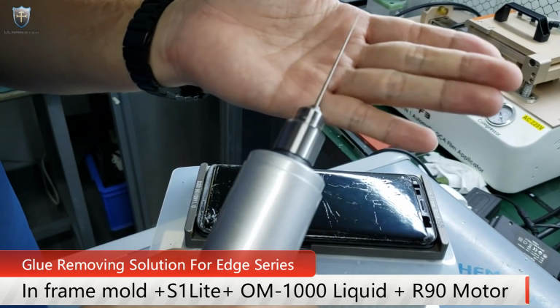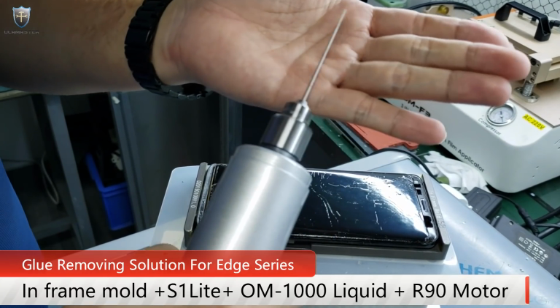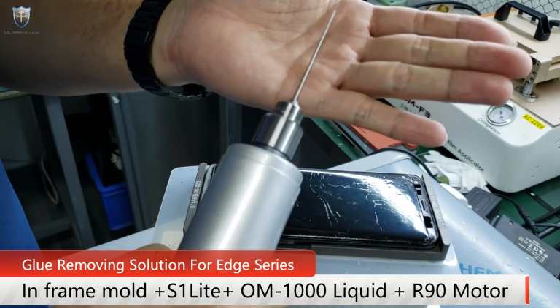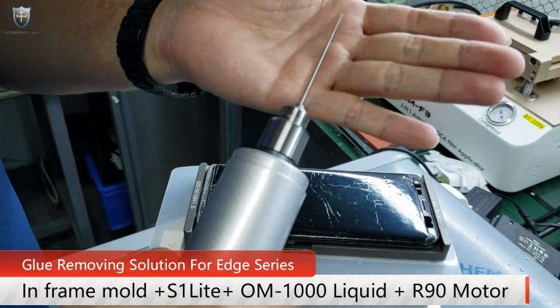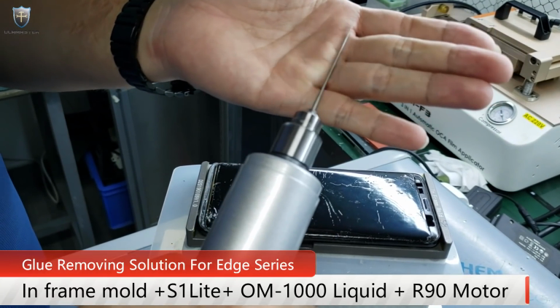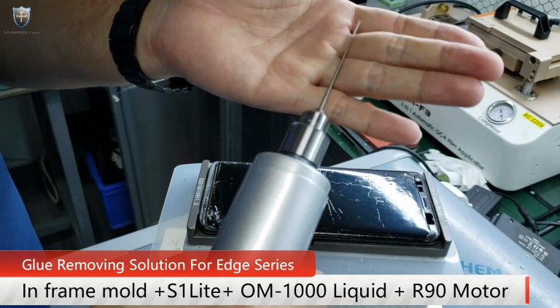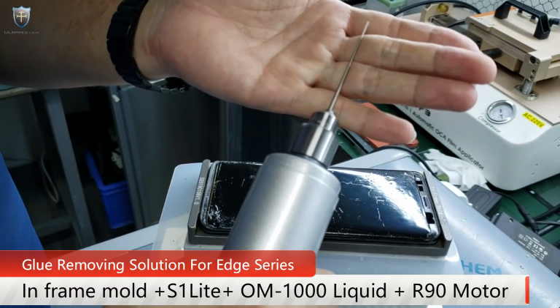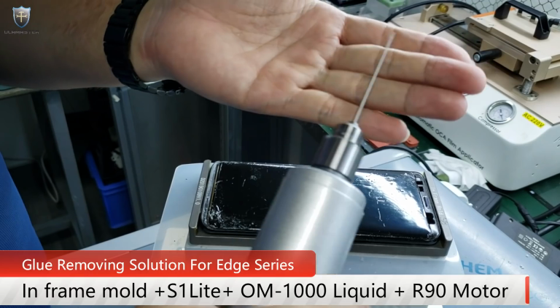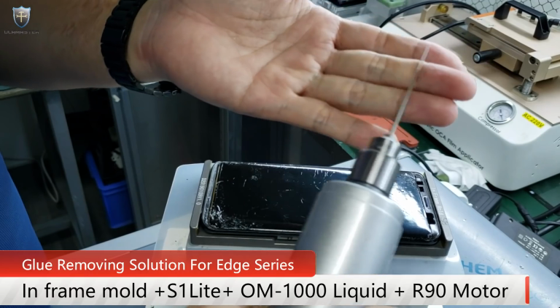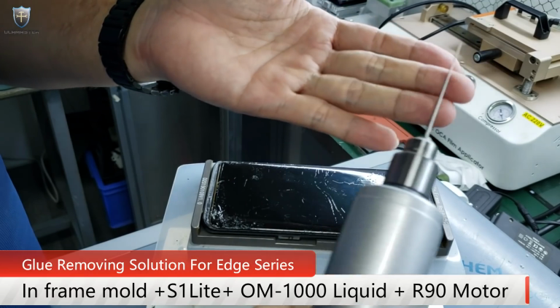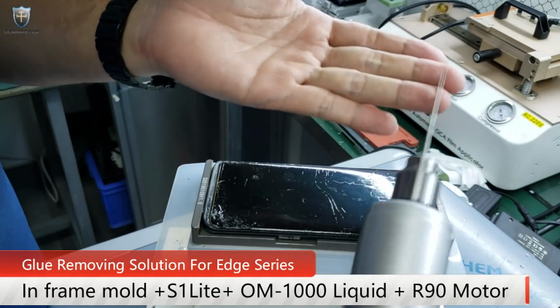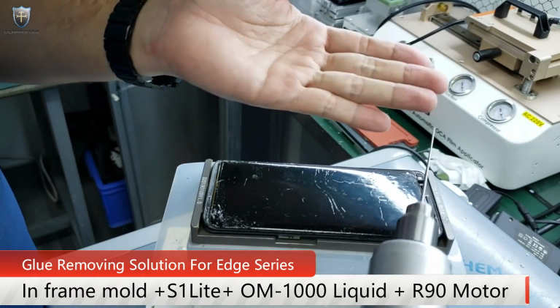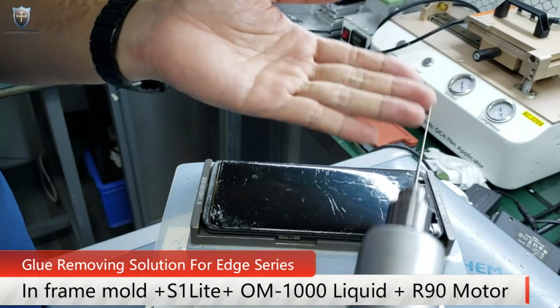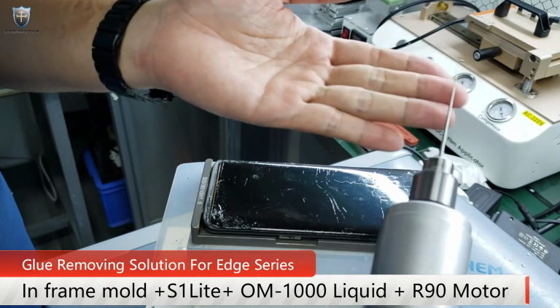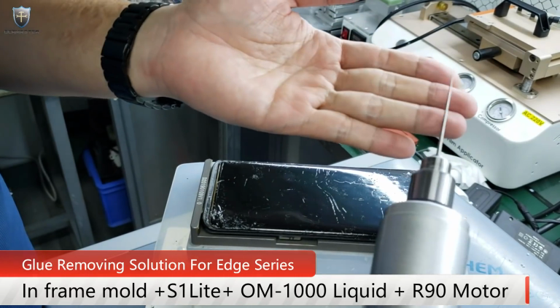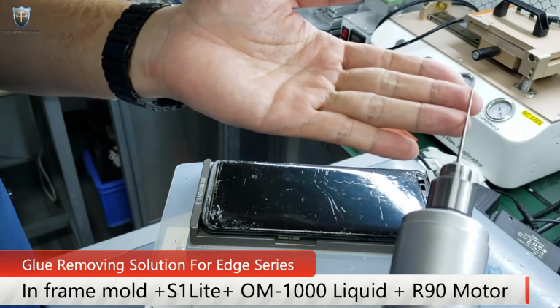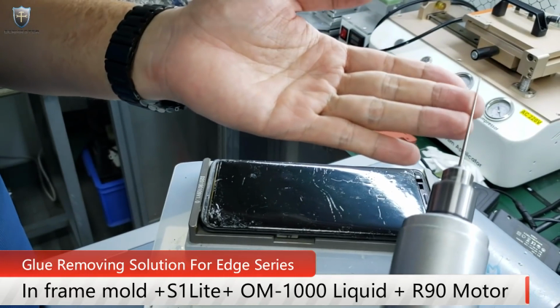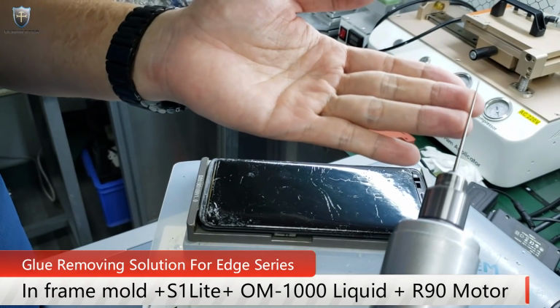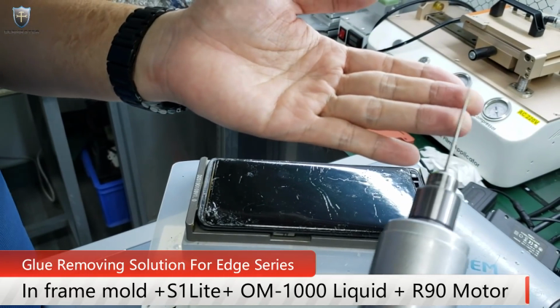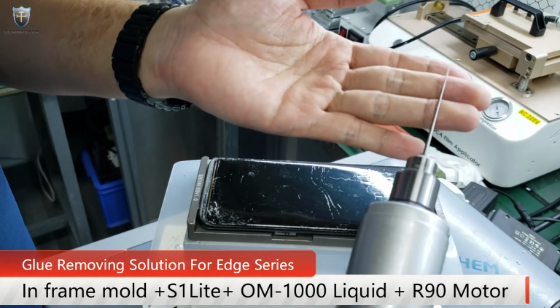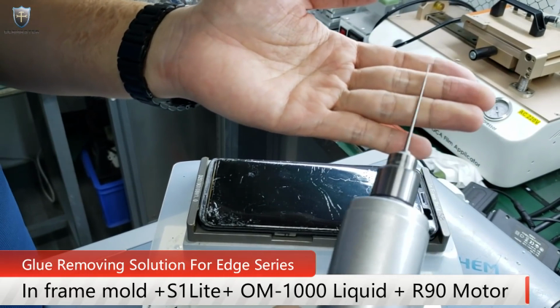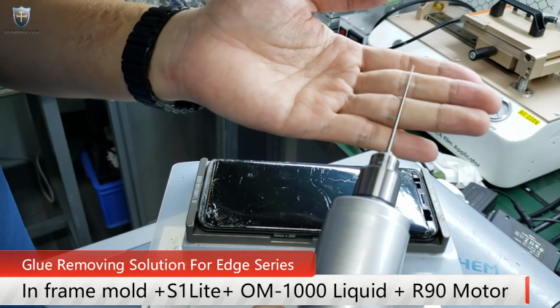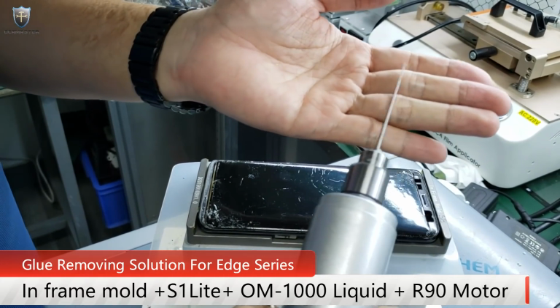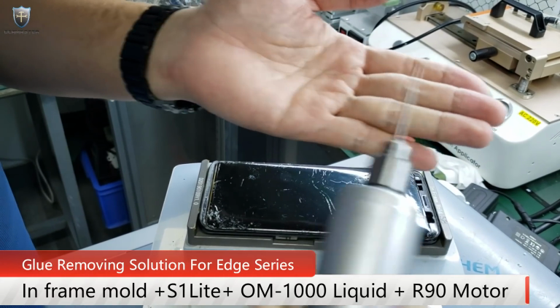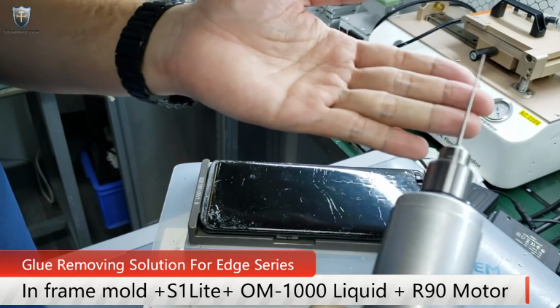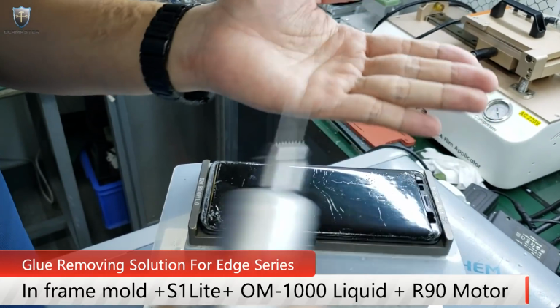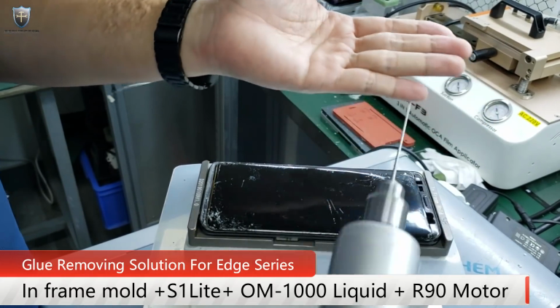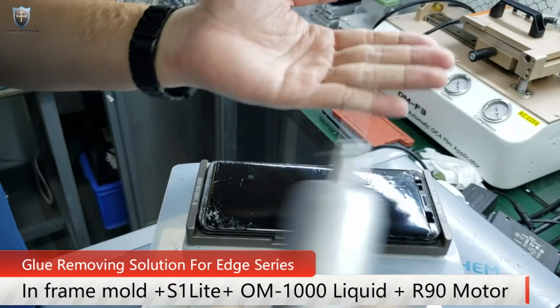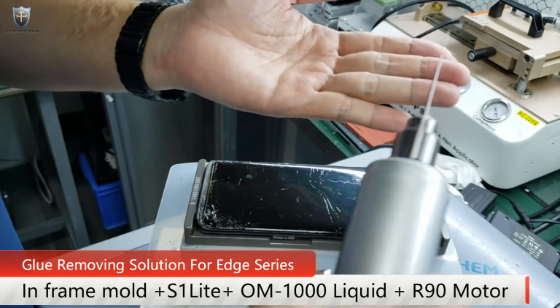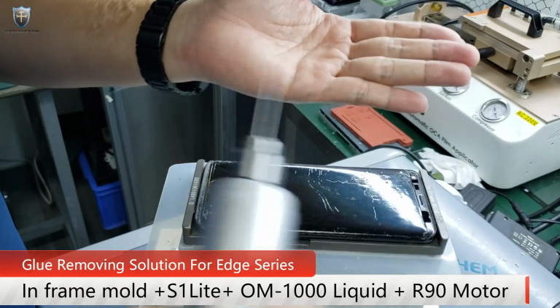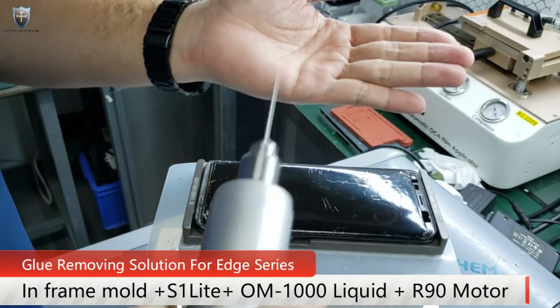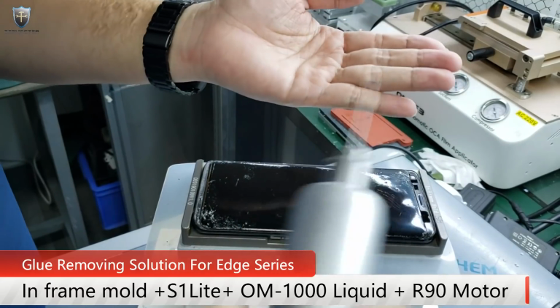For example, now this one is going like this, but when you do the glue removing, you have to do it in the opposite direction.